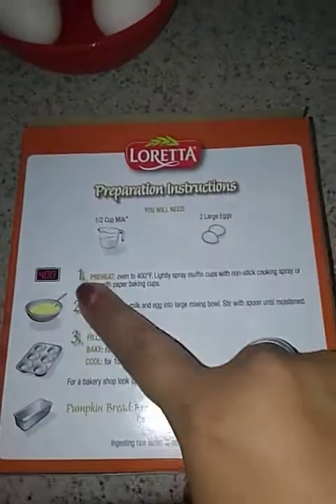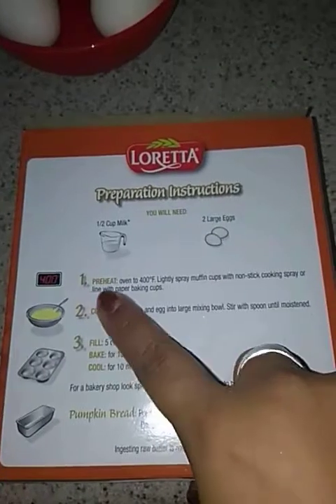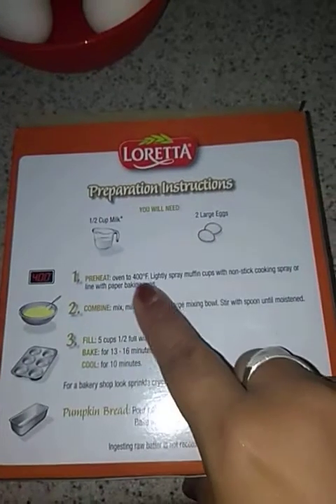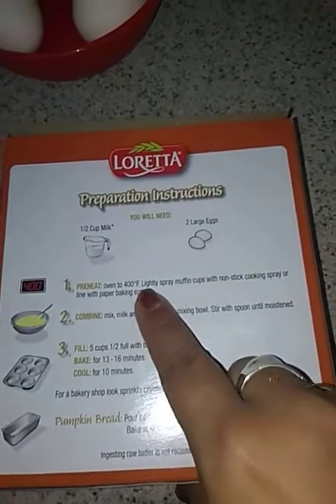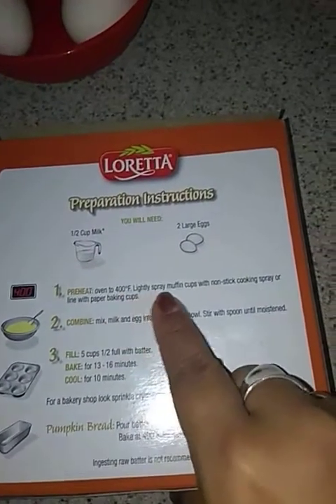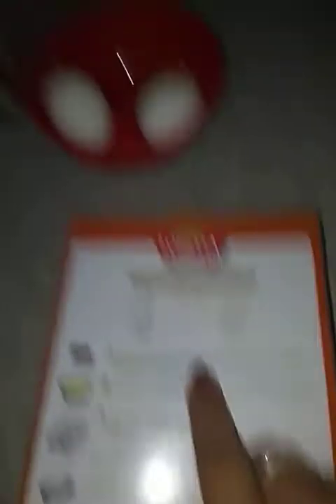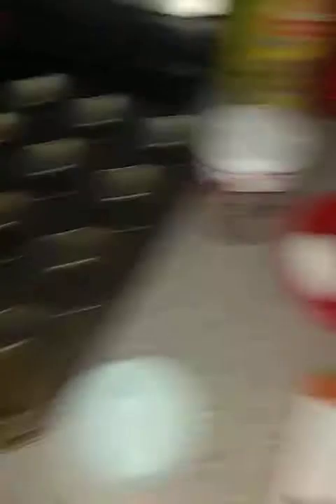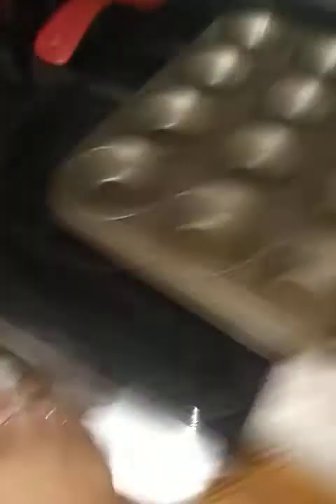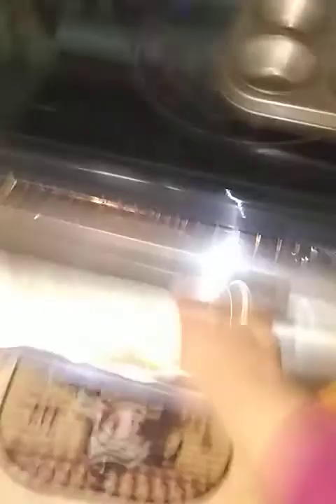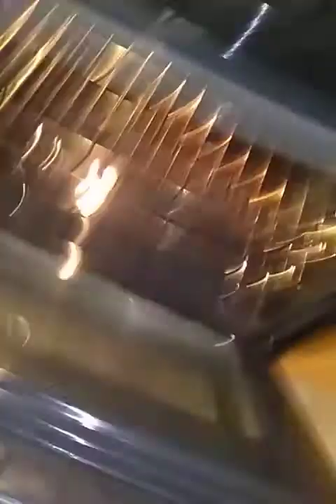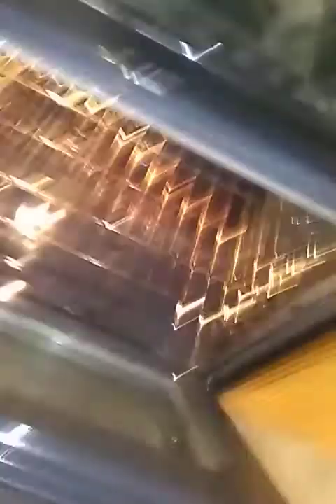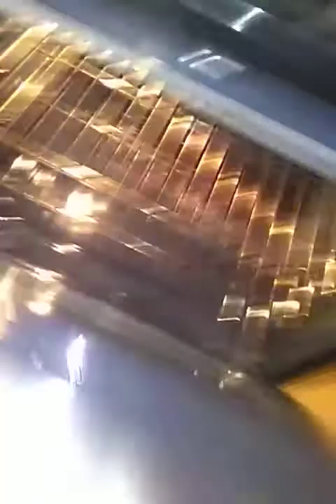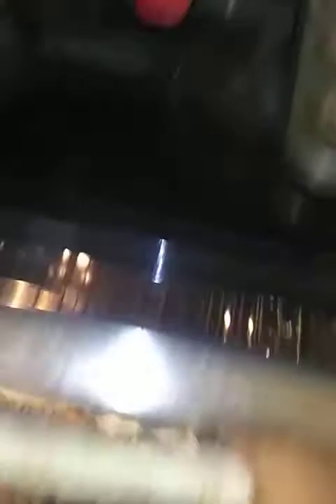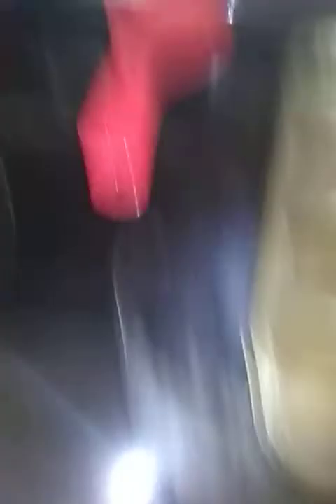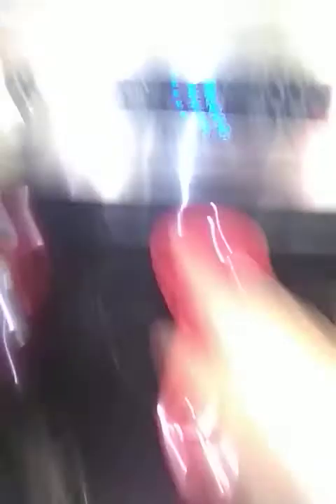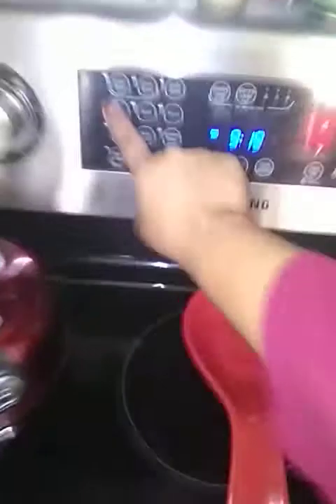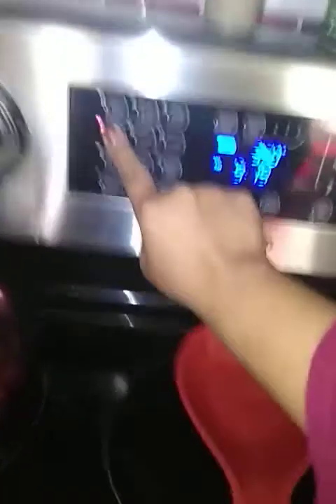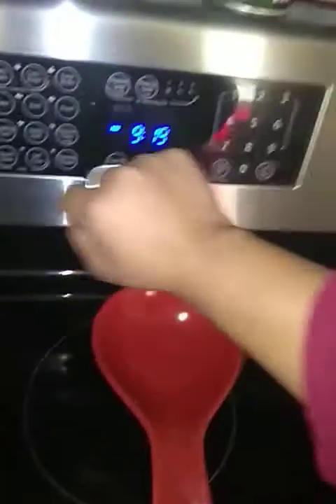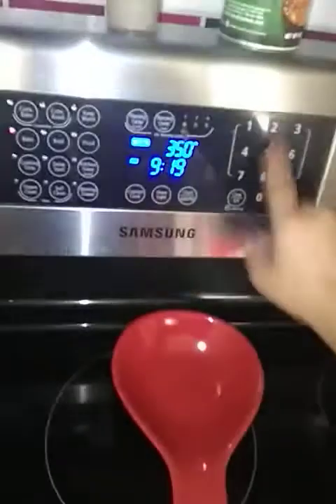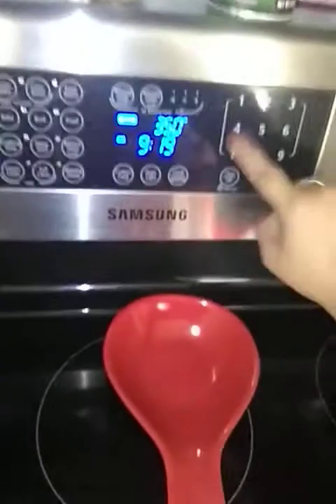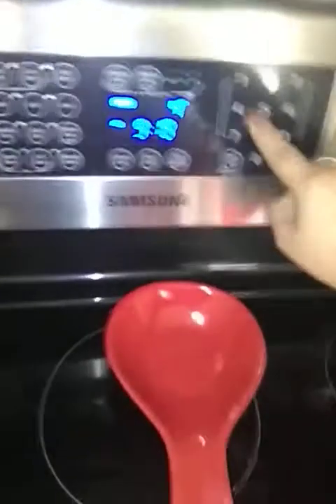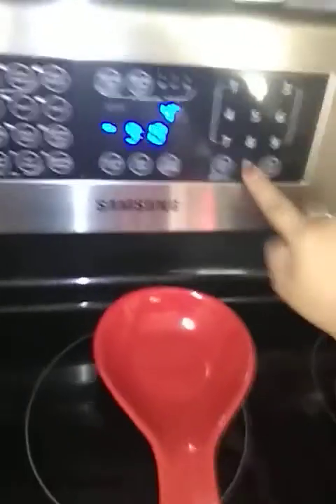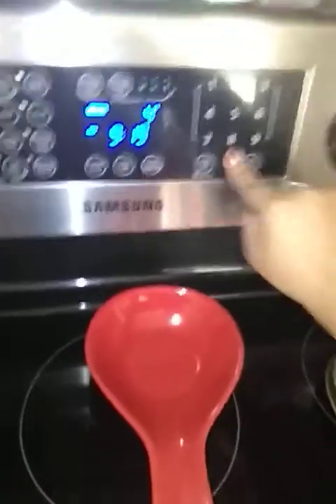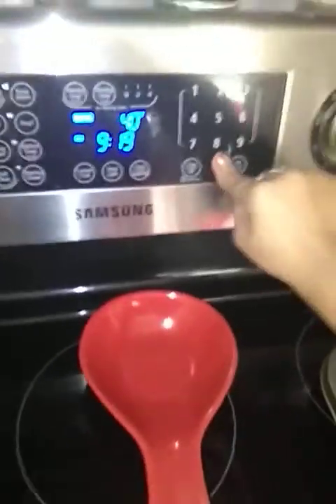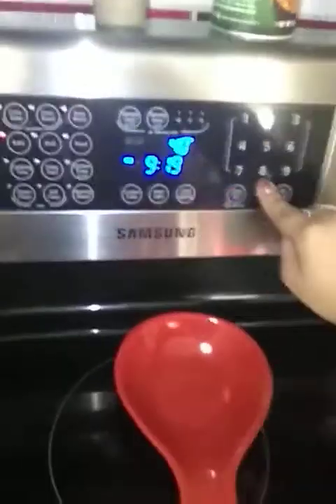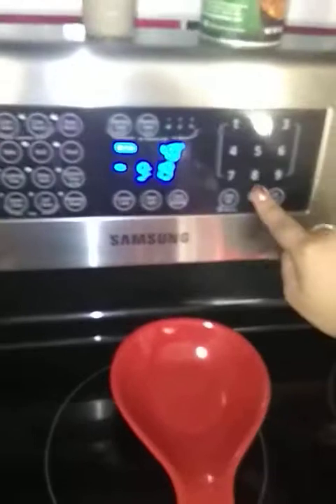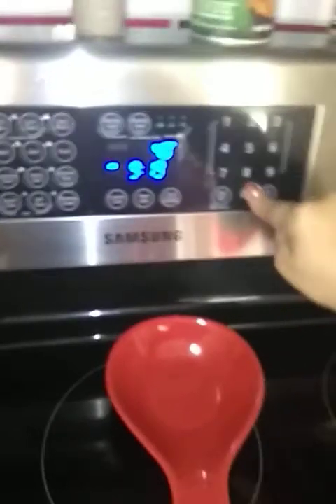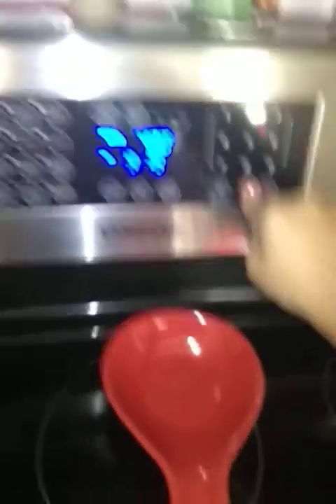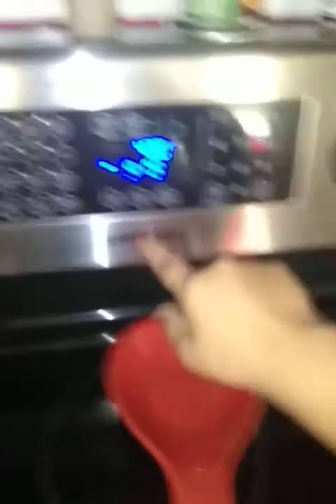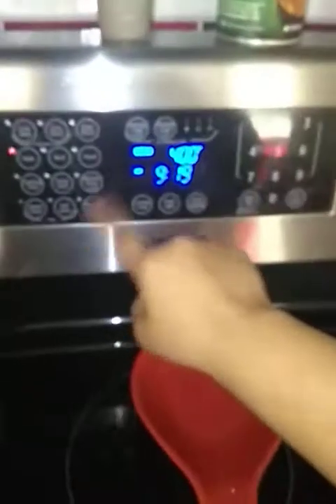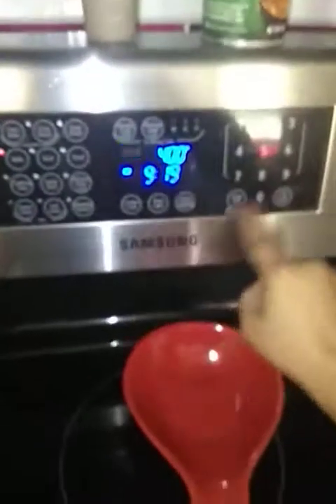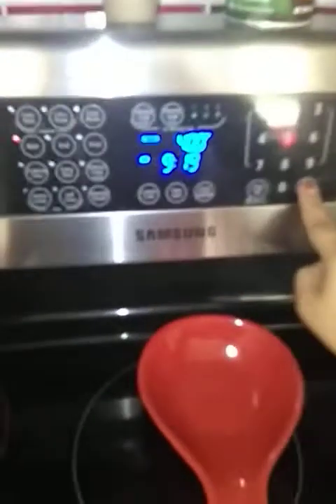Number one: preheat oven to 400, lightly spray. So I need to make sure there's nothing in my oven. Let's see — bake at 400 and then start.